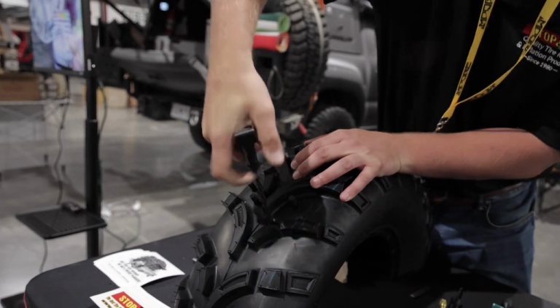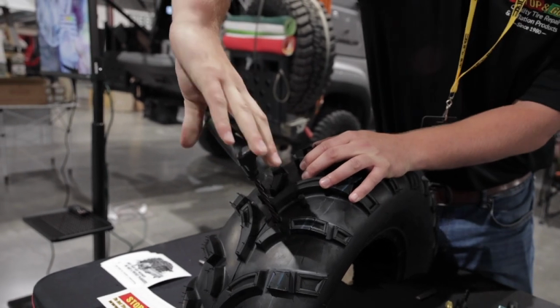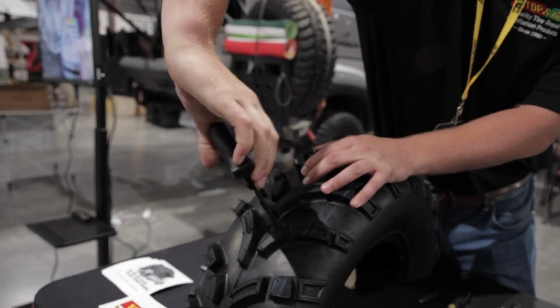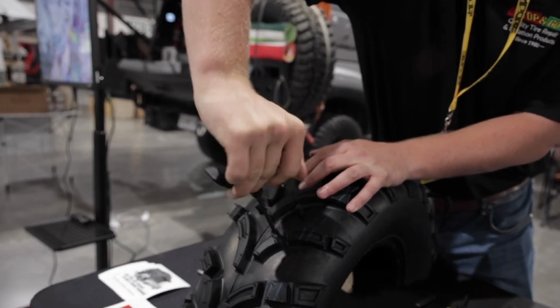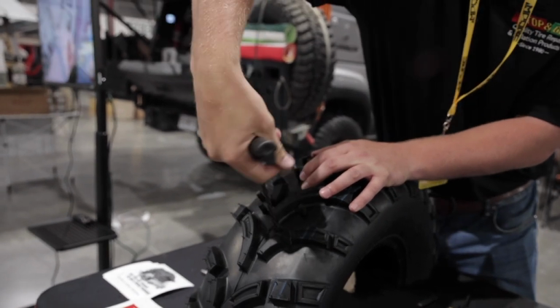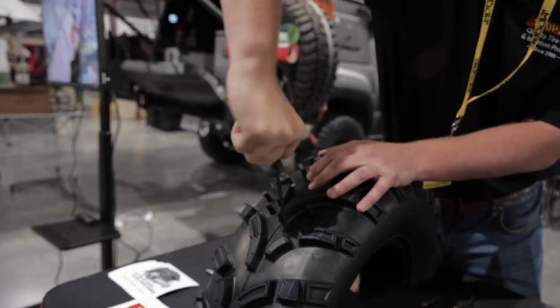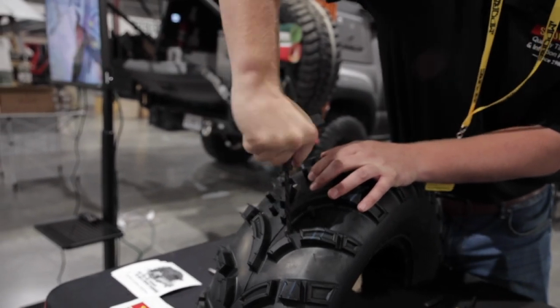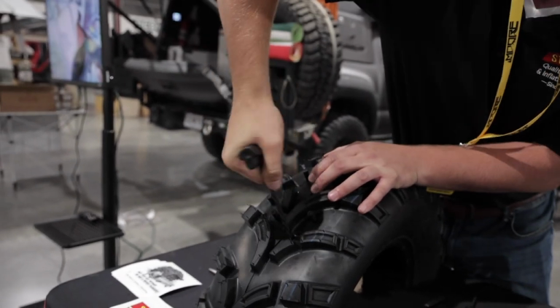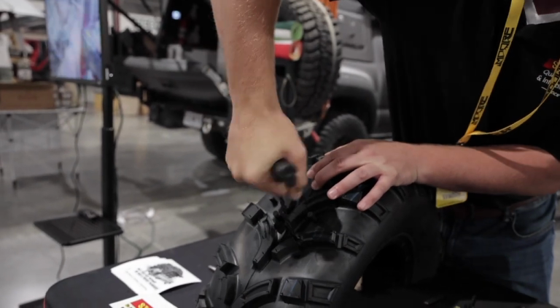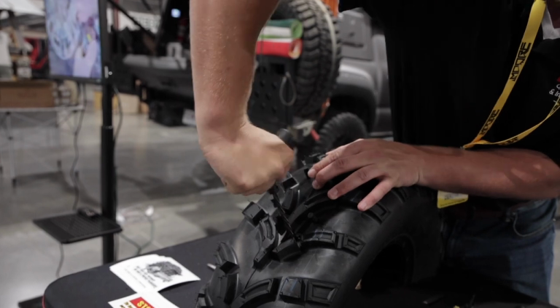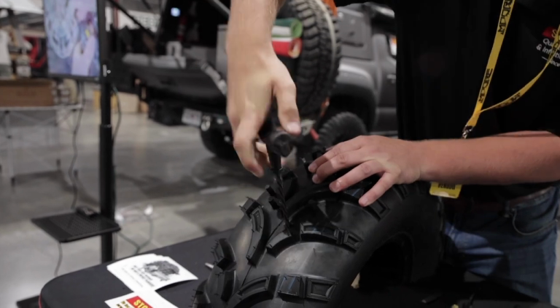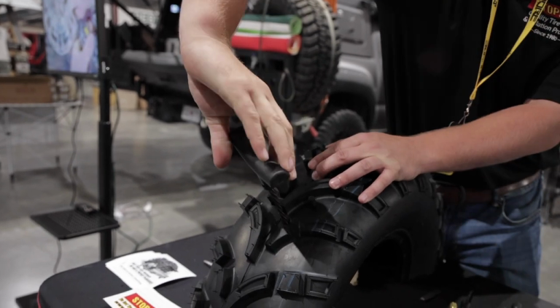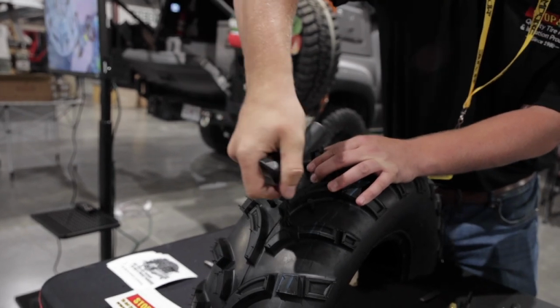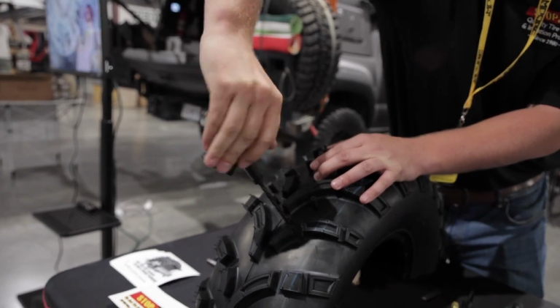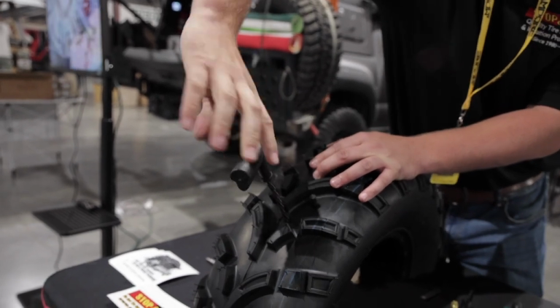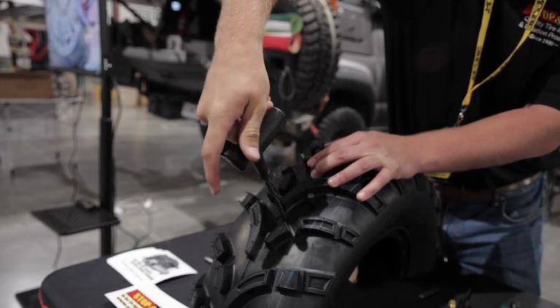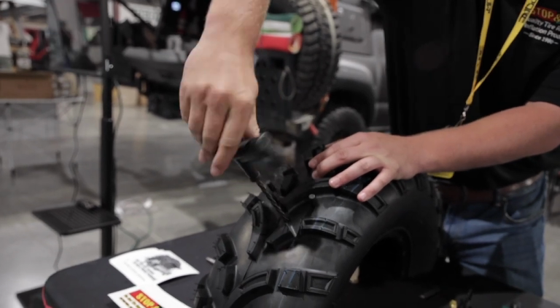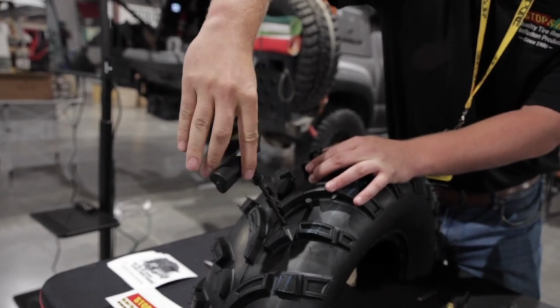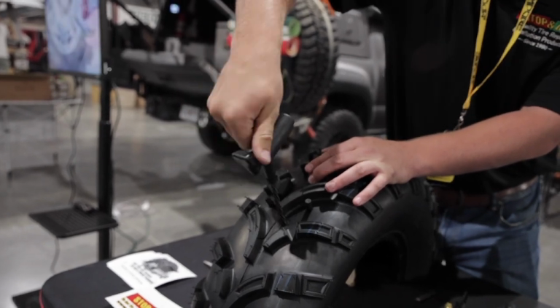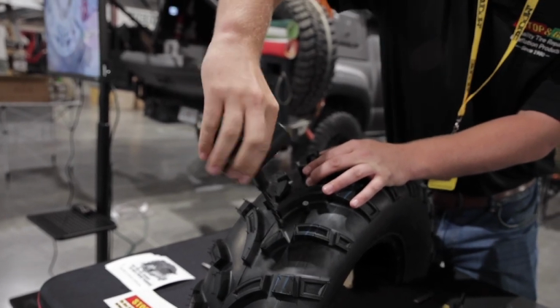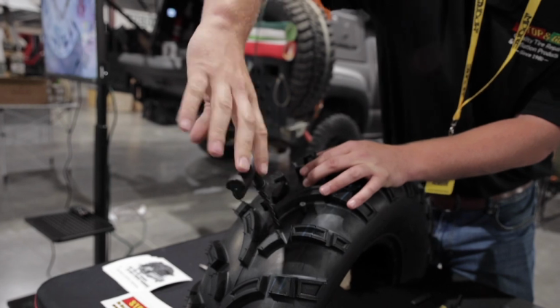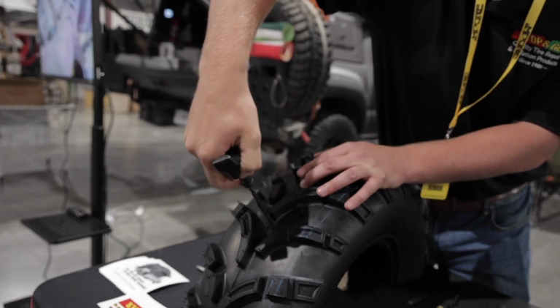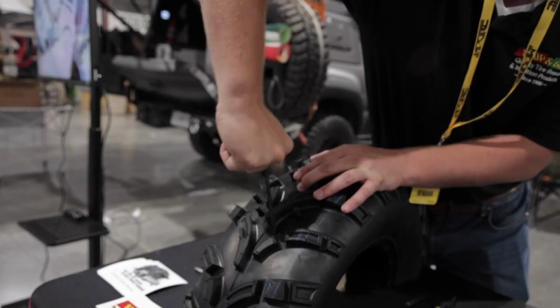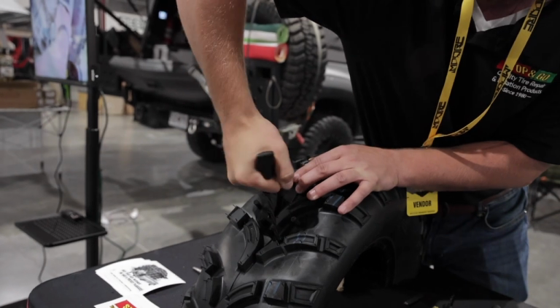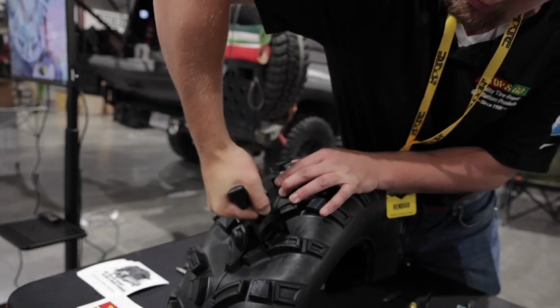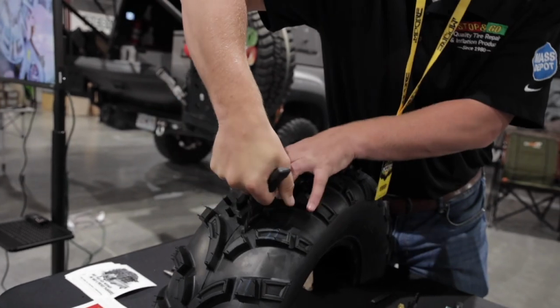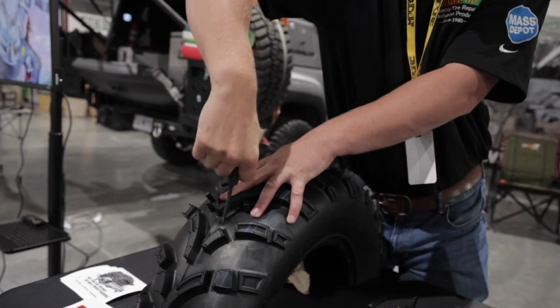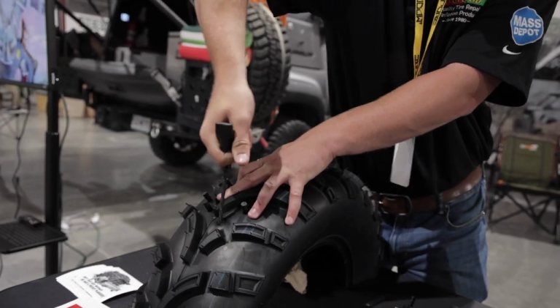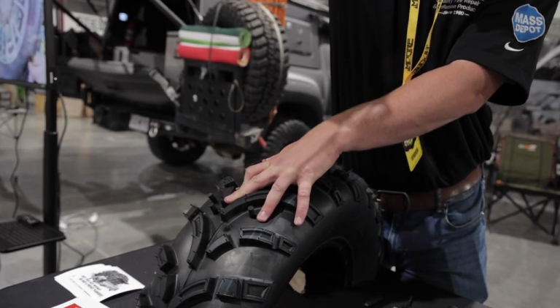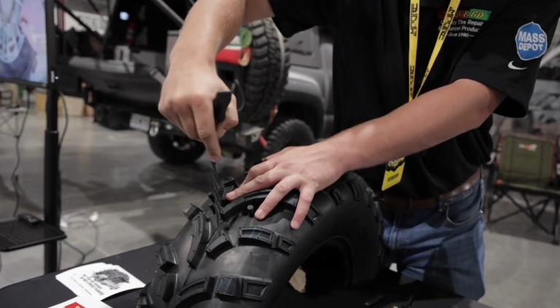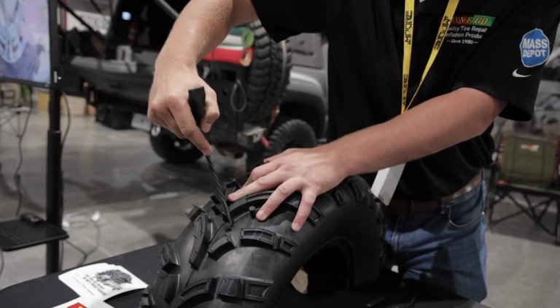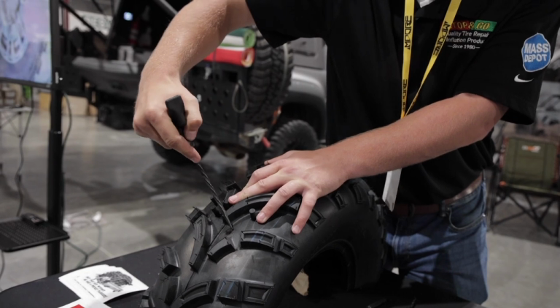With tires that have steel belted radial beads within, it is necessary to smooth those down so they do not cut the plugs. A few times up and down and a couple twists generally does the trick.